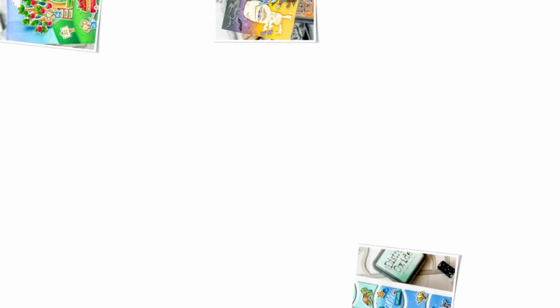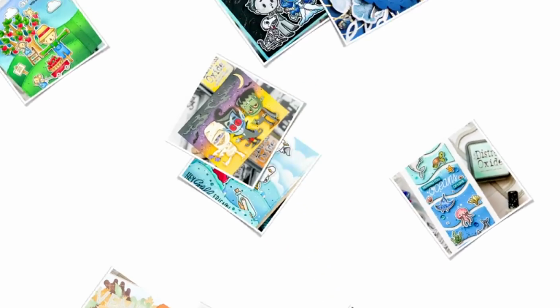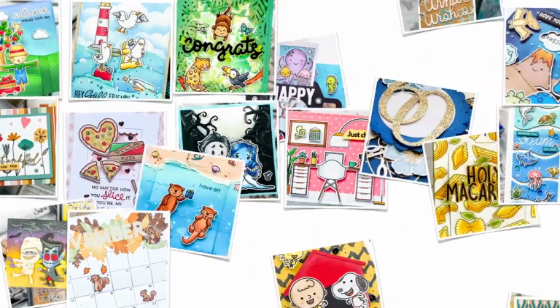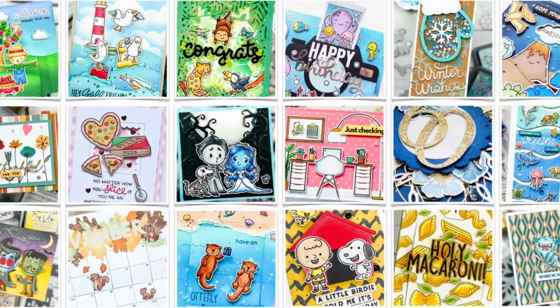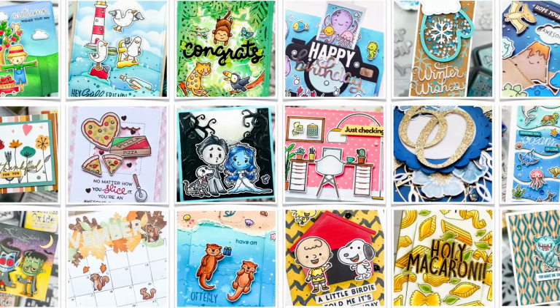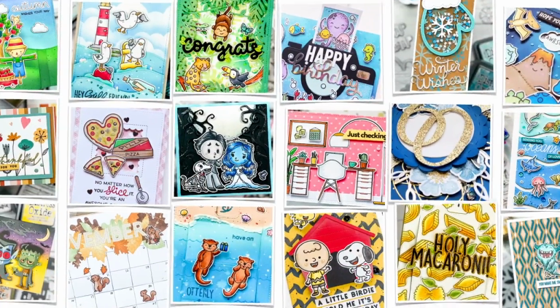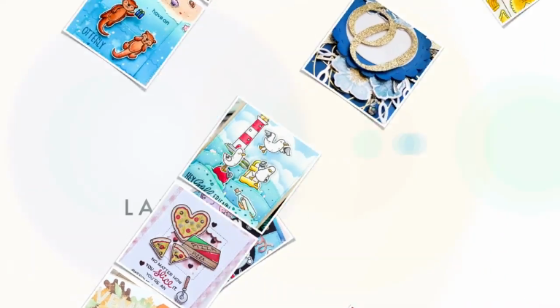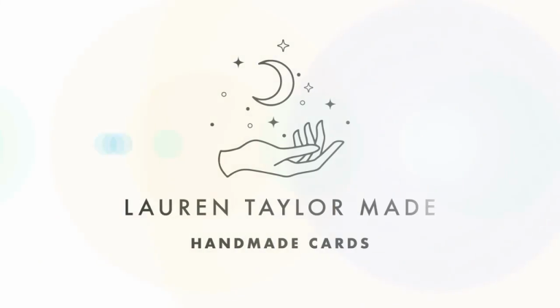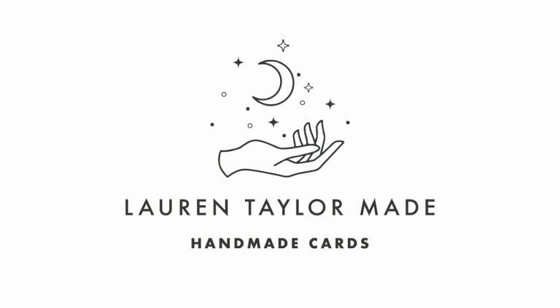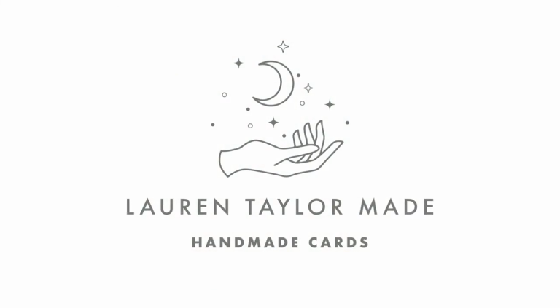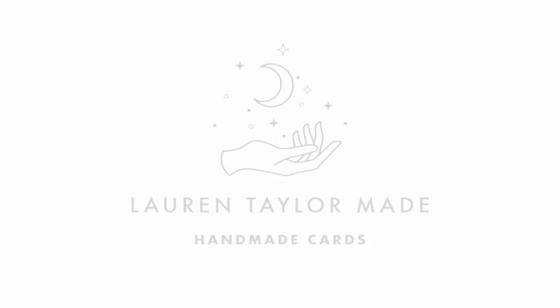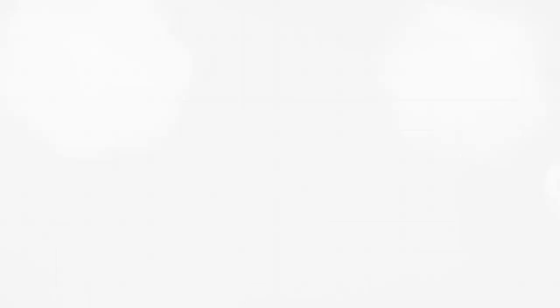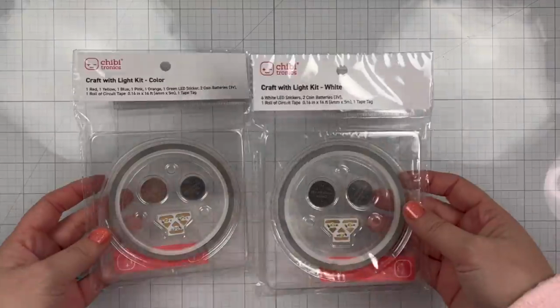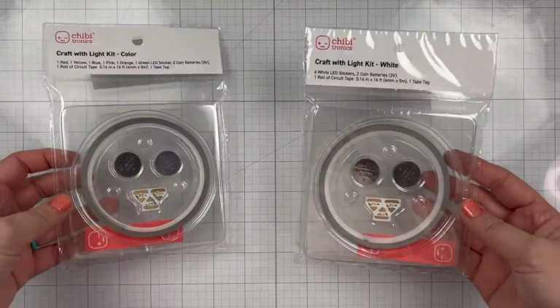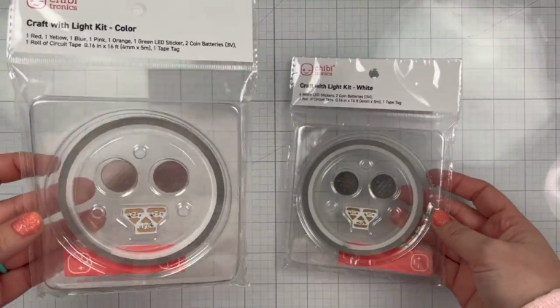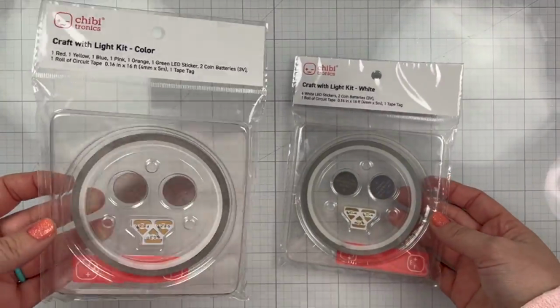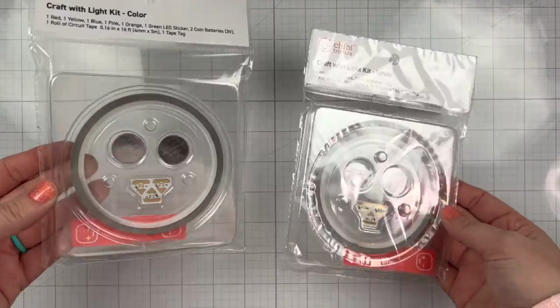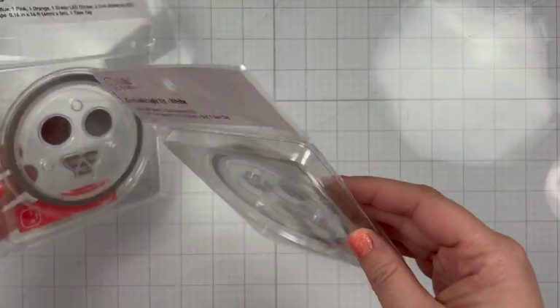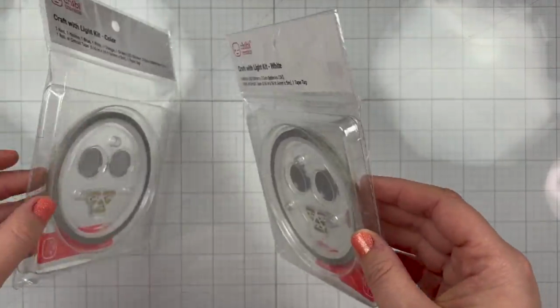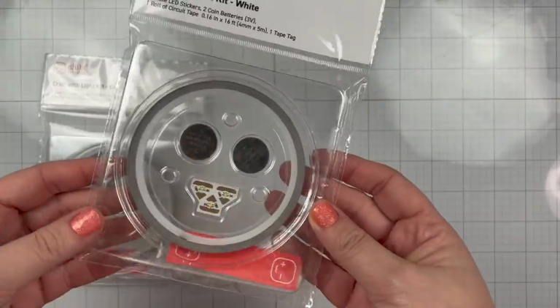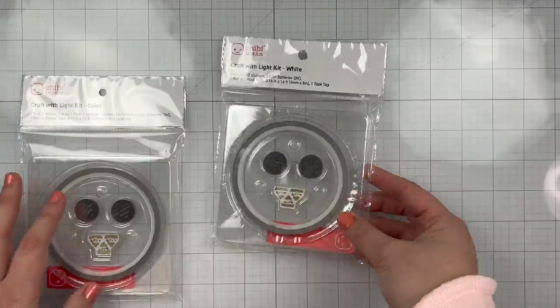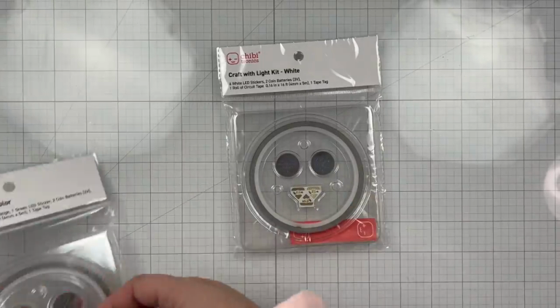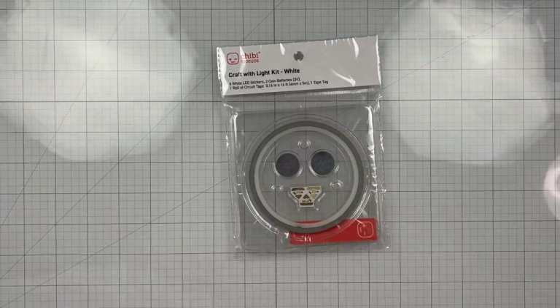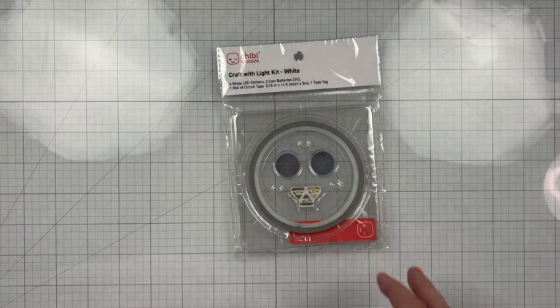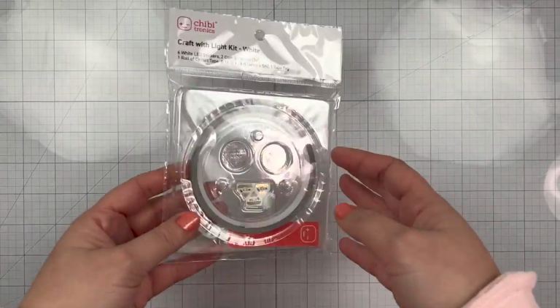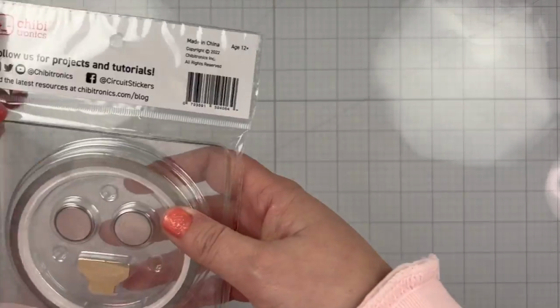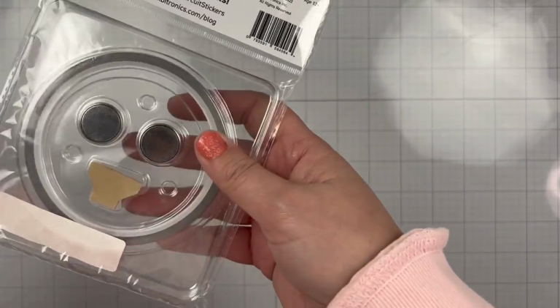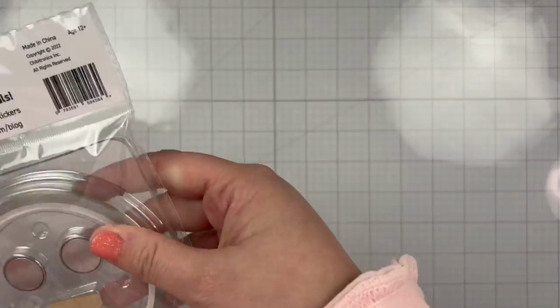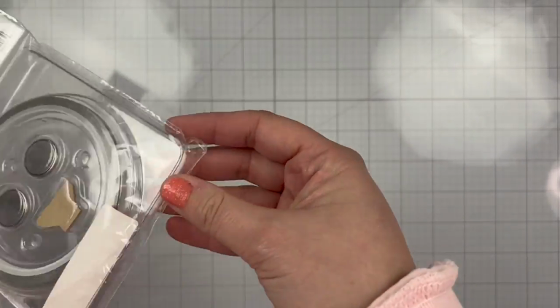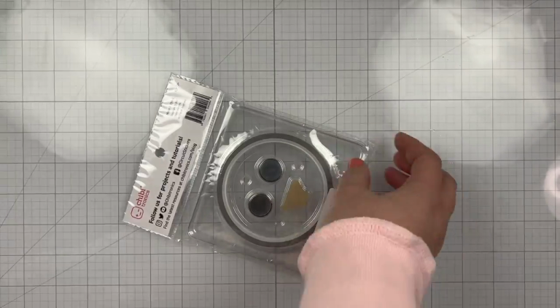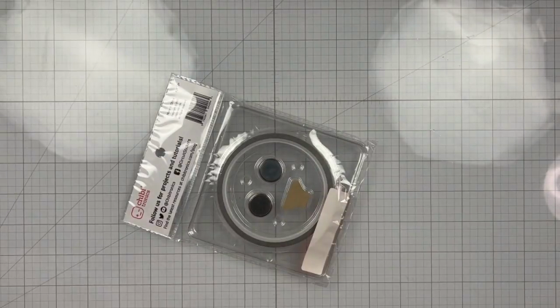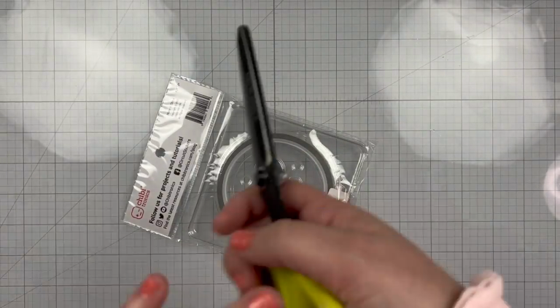Hi, it's Lauren. Welcome back to my craft room. I have a little video today. It's just sharing how I'm using these Chibitronics Craft with Light kits for an Instagram hop with Chibitronics and Heffy Doodle.